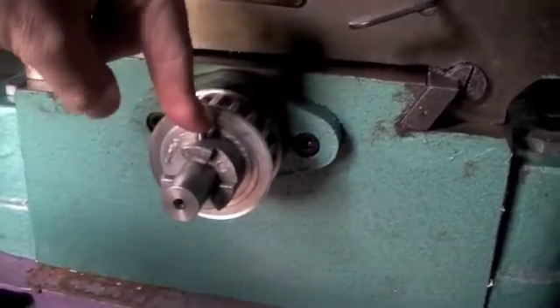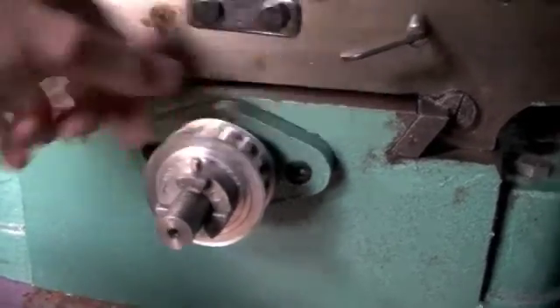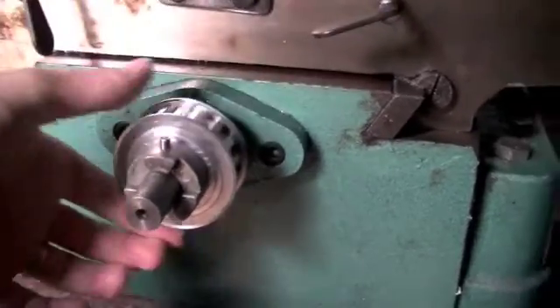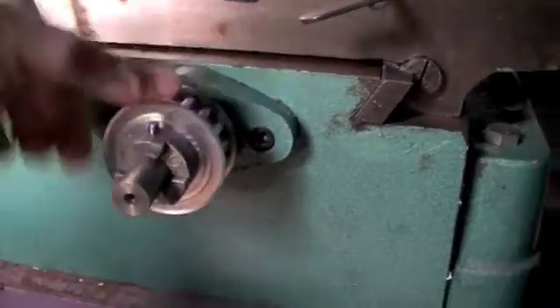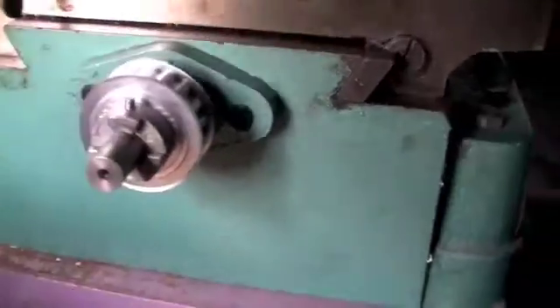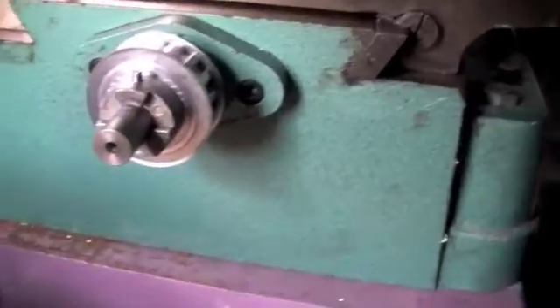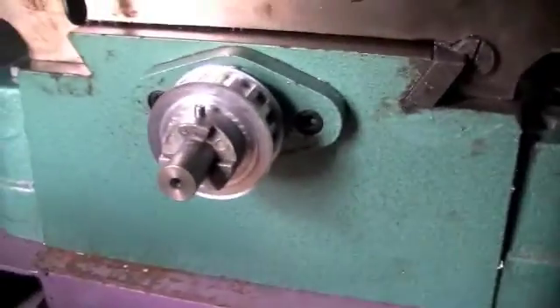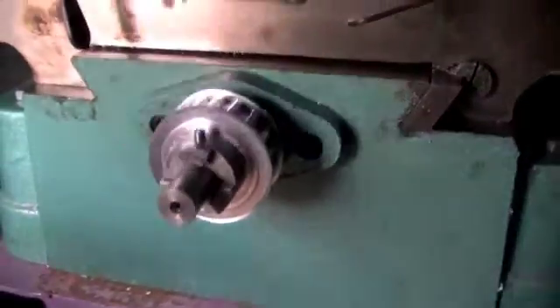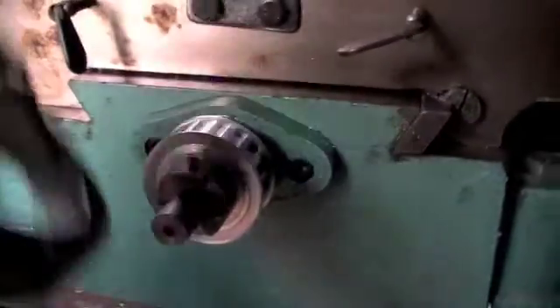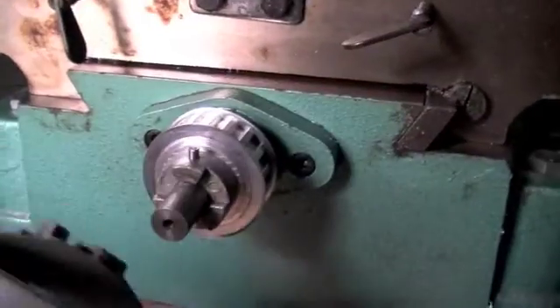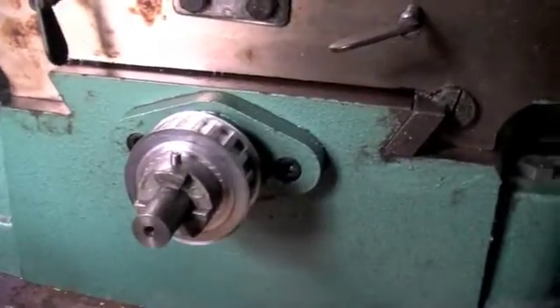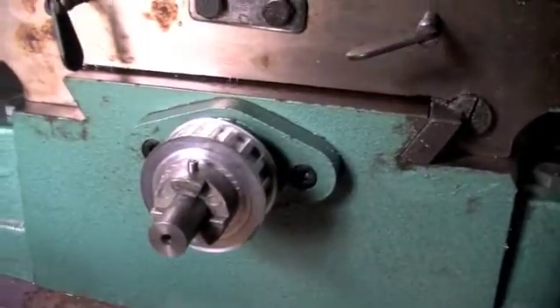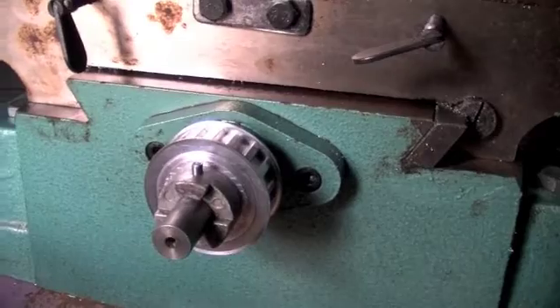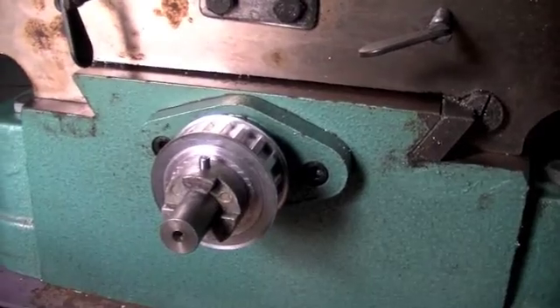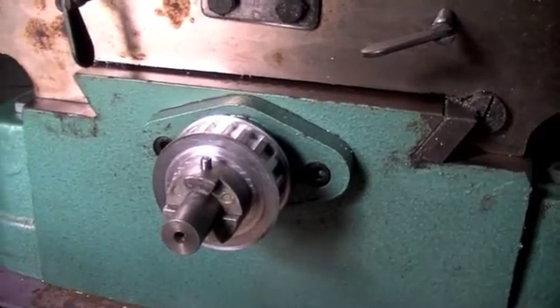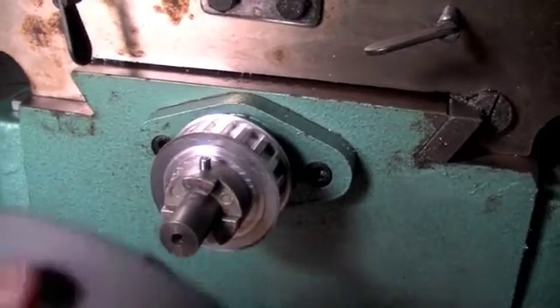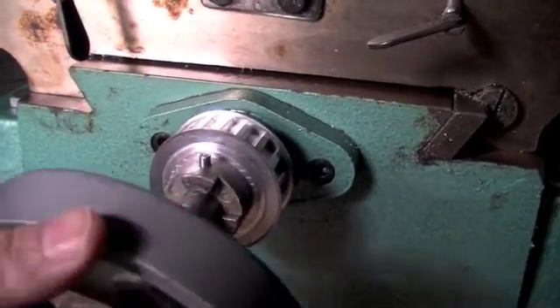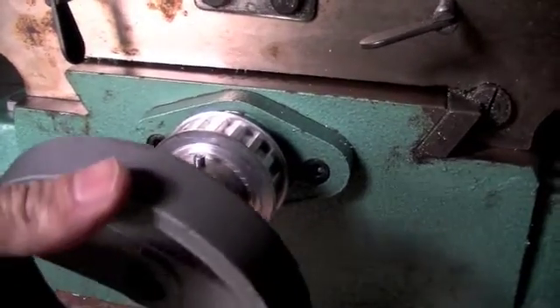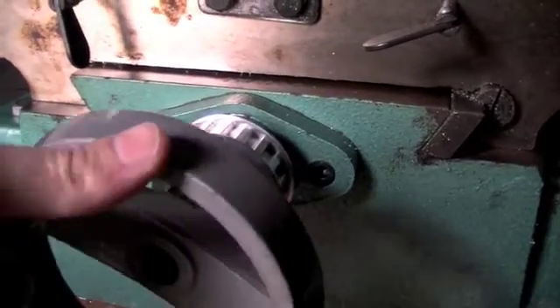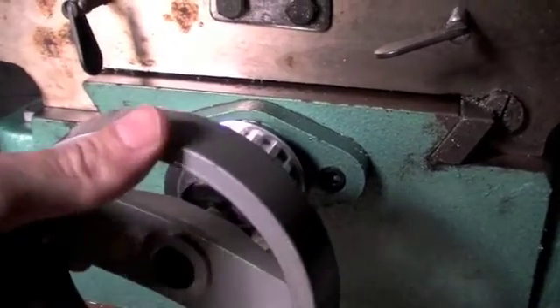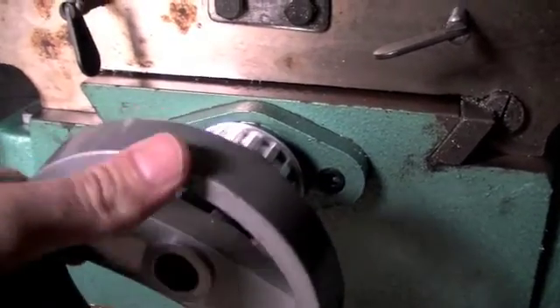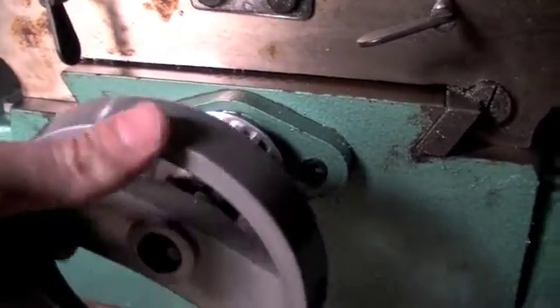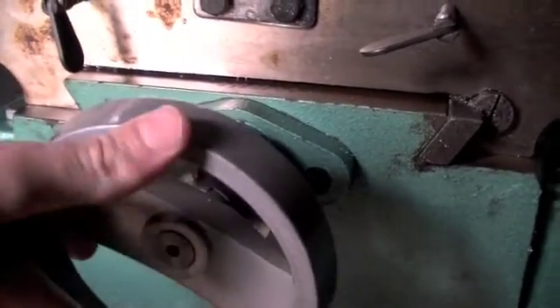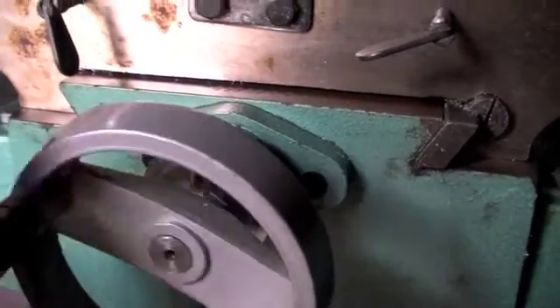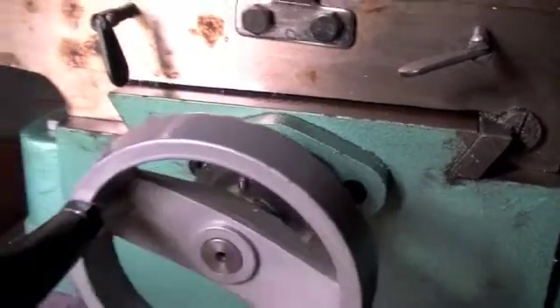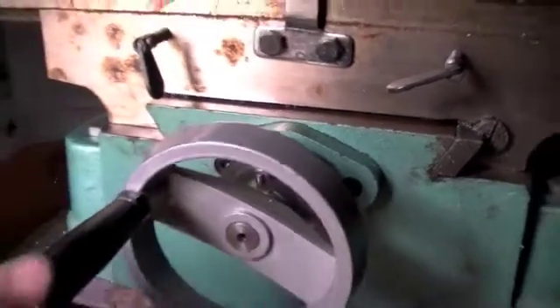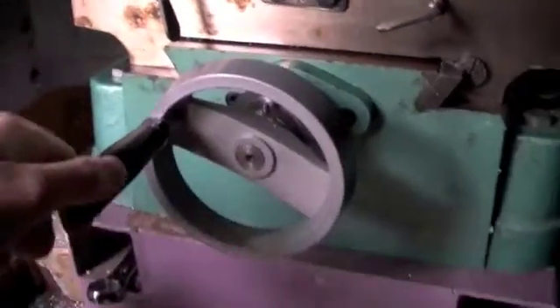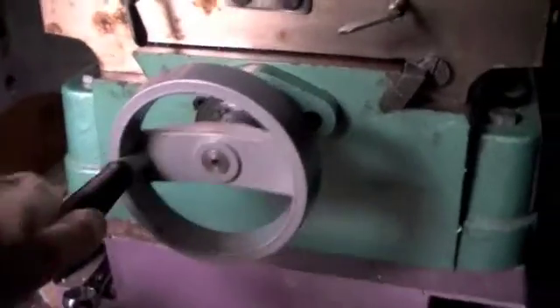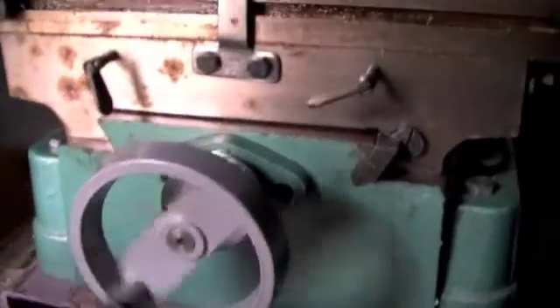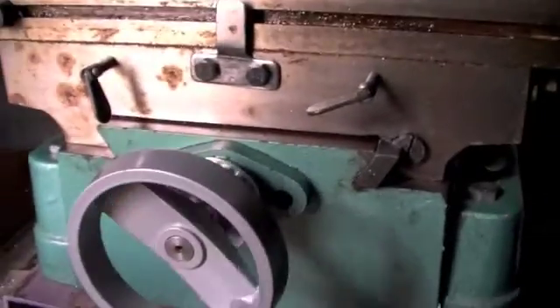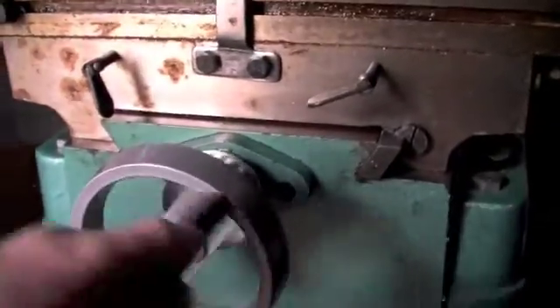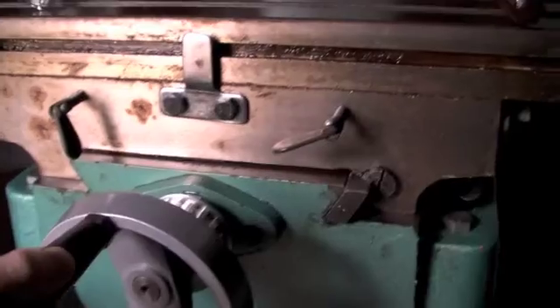And pop the pin in. That's how a belt can drive that axis. Handle on — so I've still got manual control.